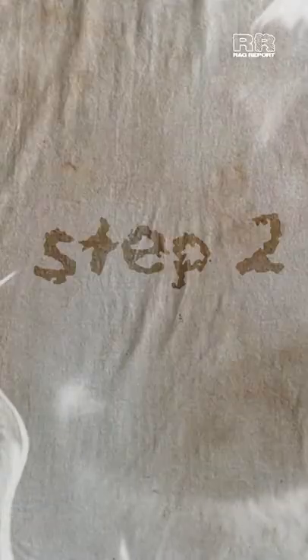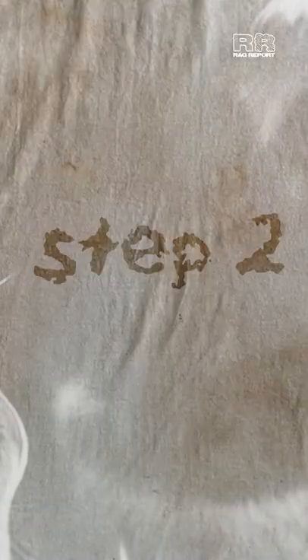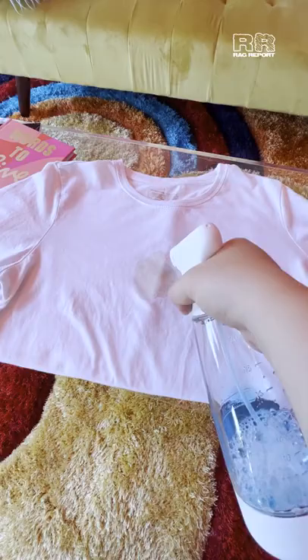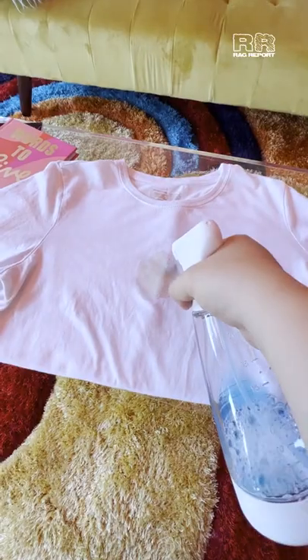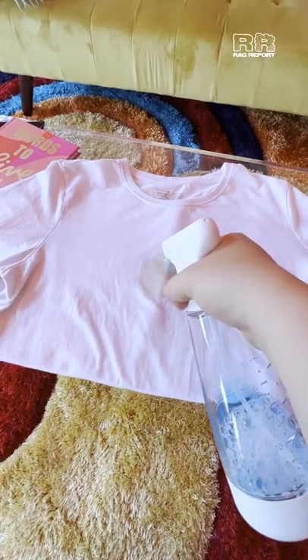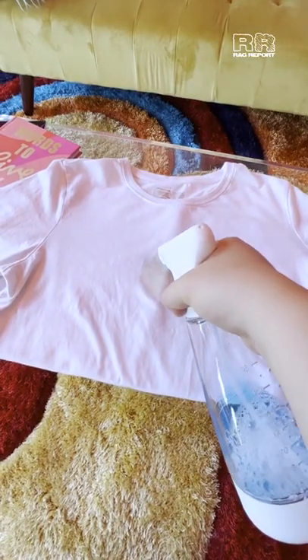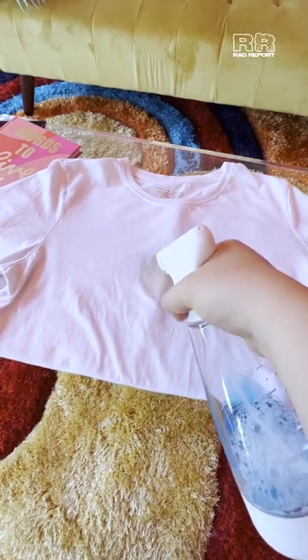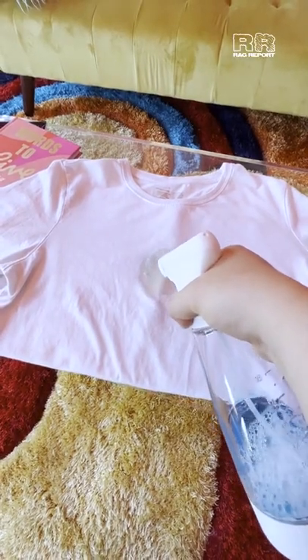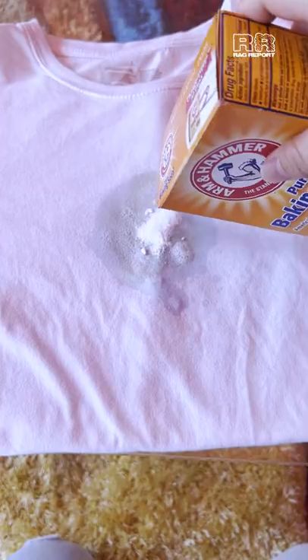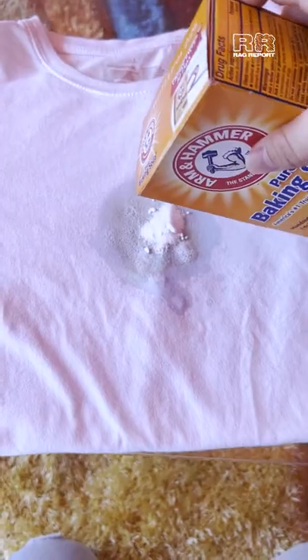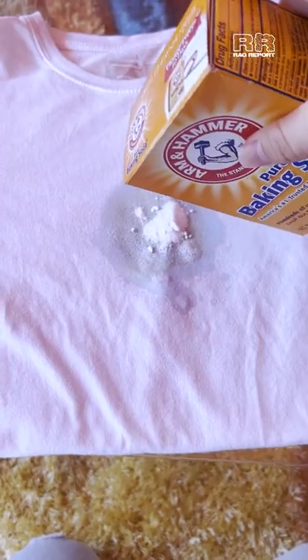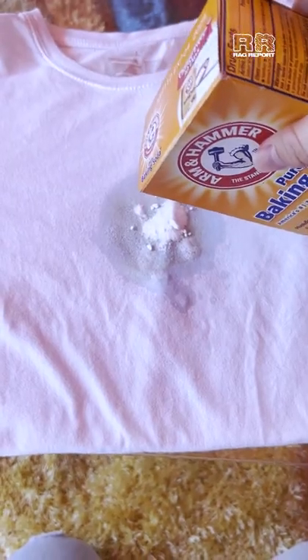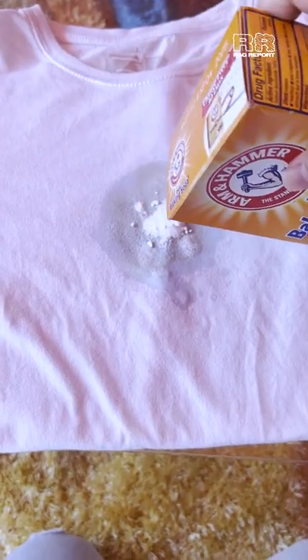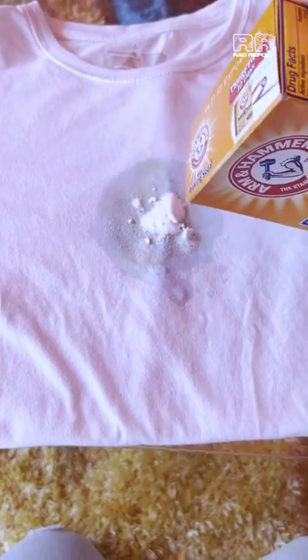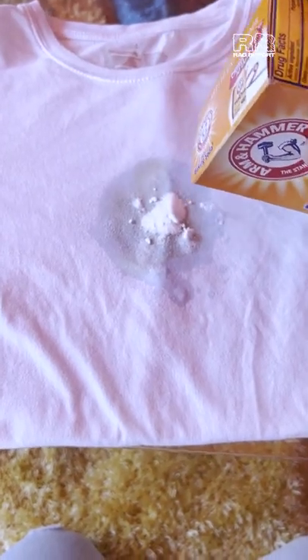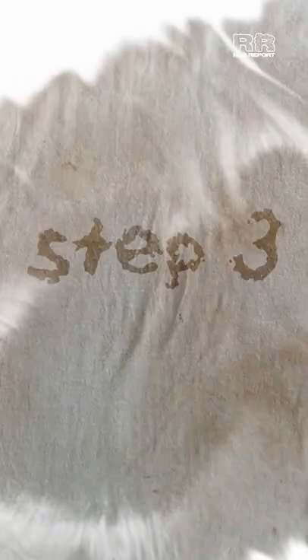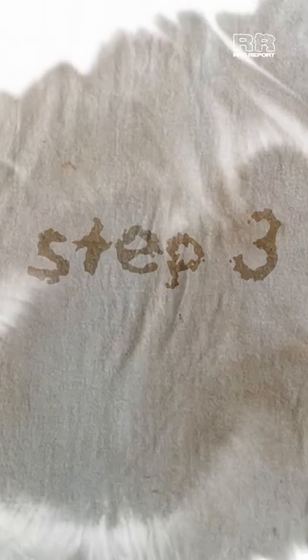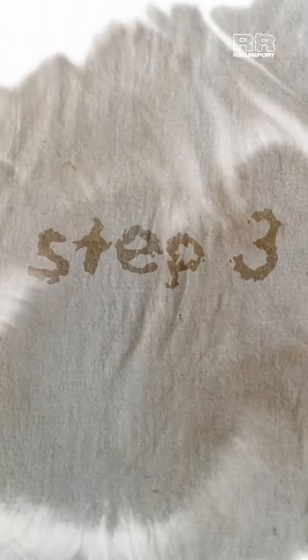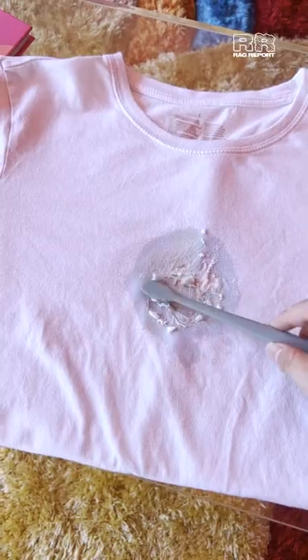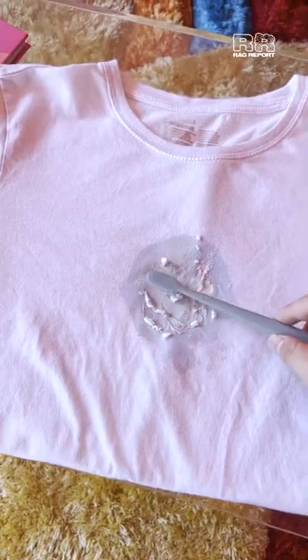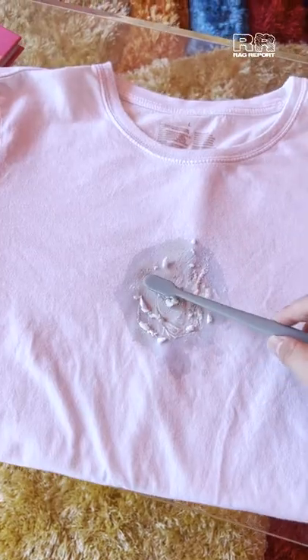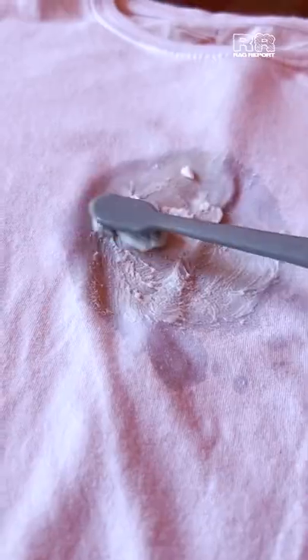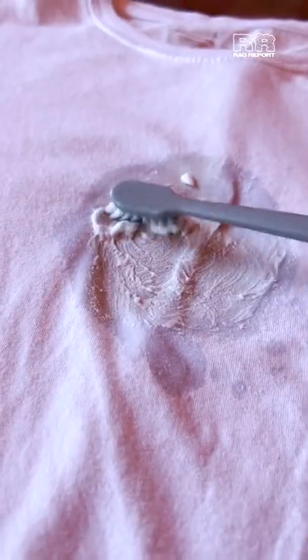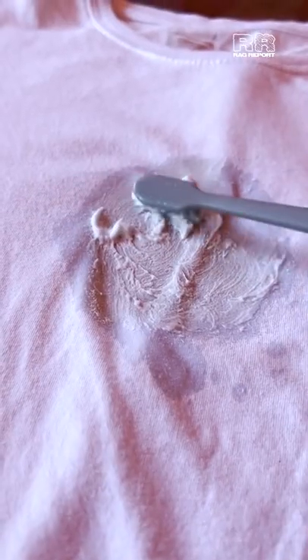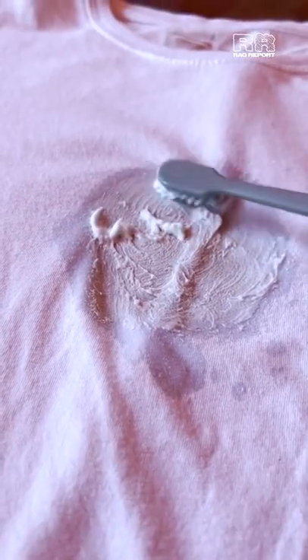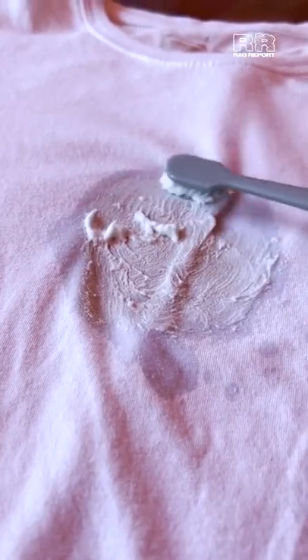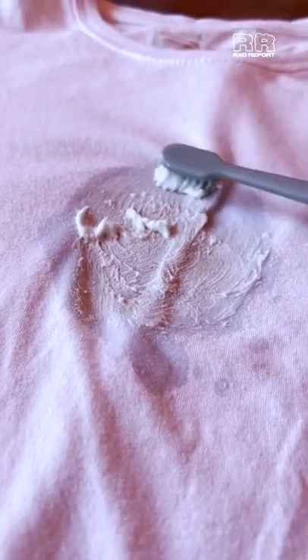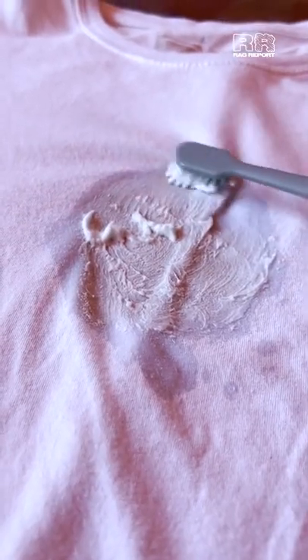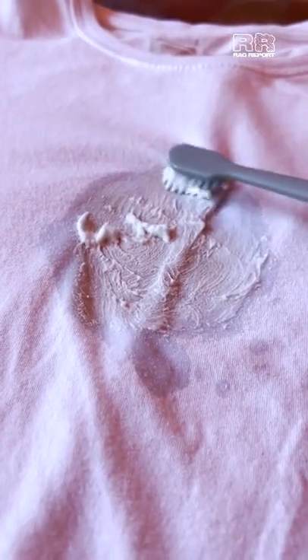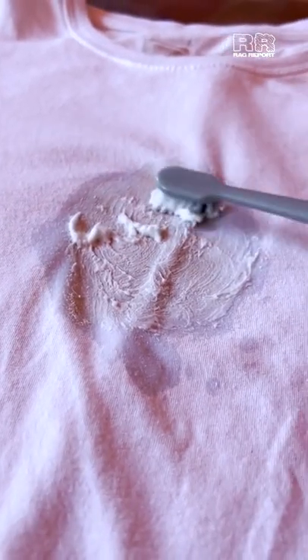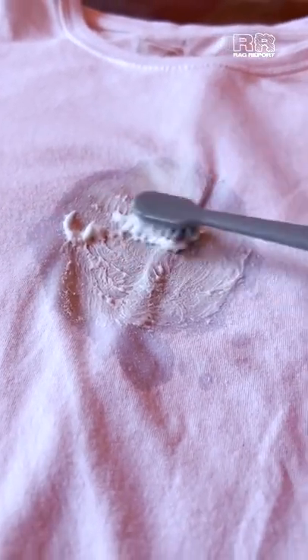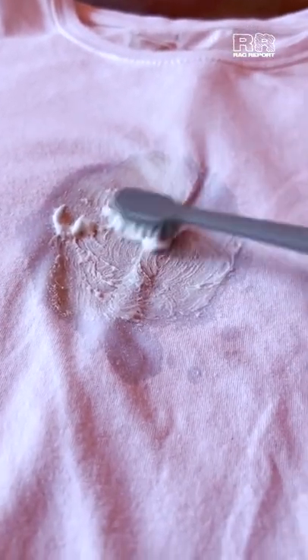Step 2. Spray the mixture on the stain. Add some baking soda to remove odor. Step 3. Use a toothbrush to lightly scrub the mixture into the fabric to remove the stain.